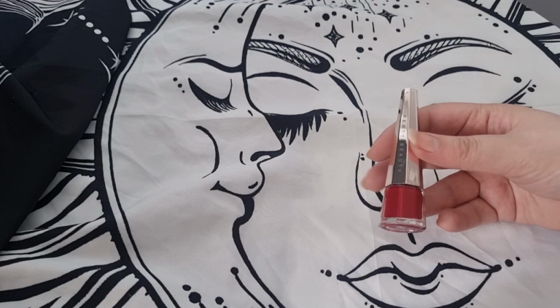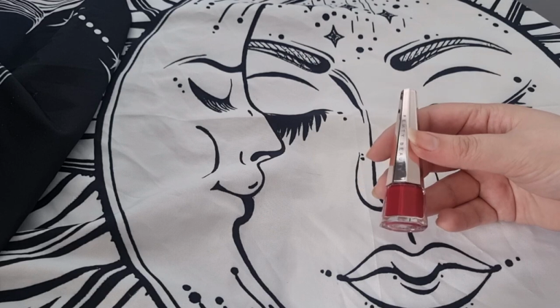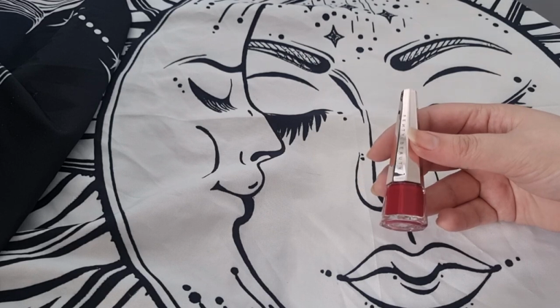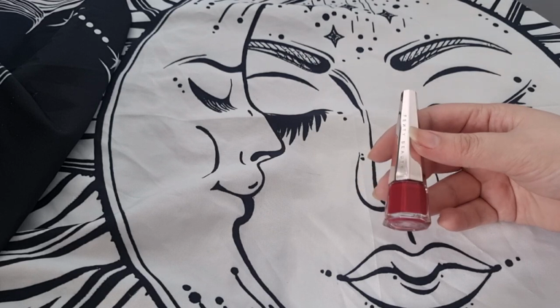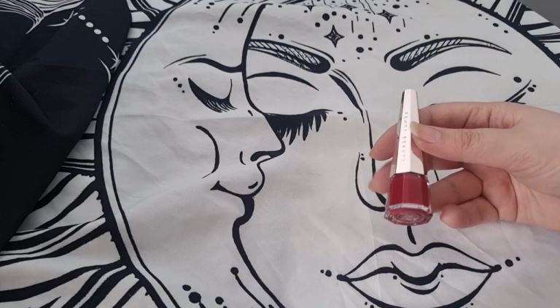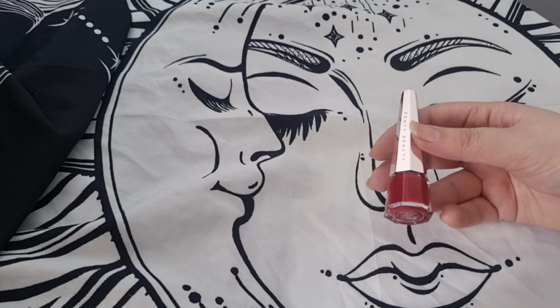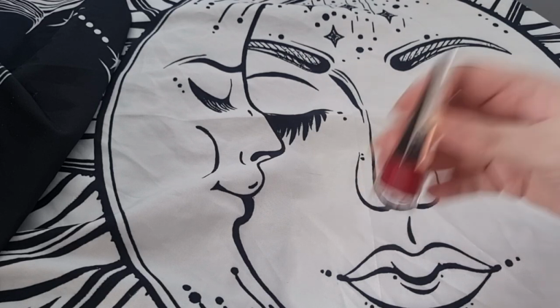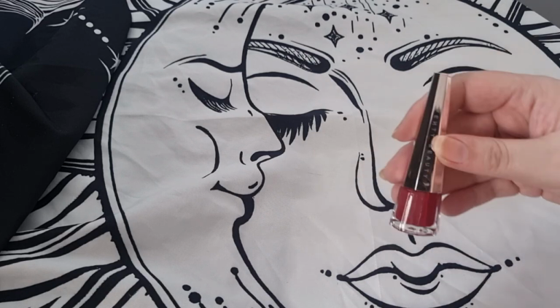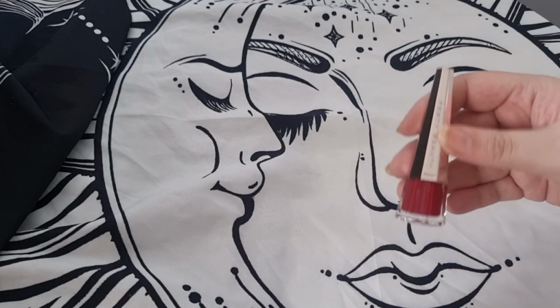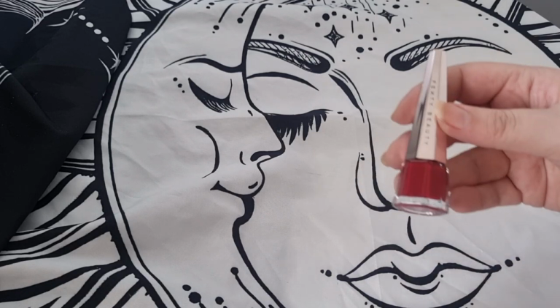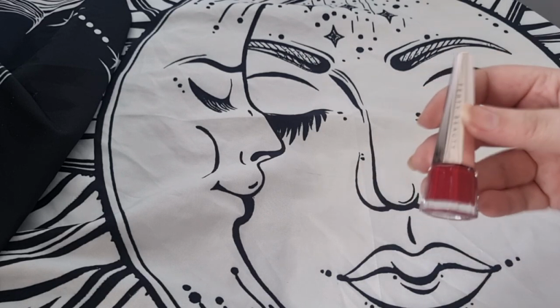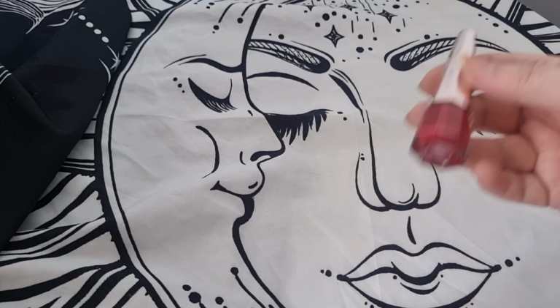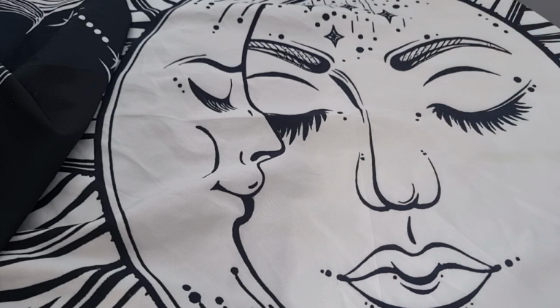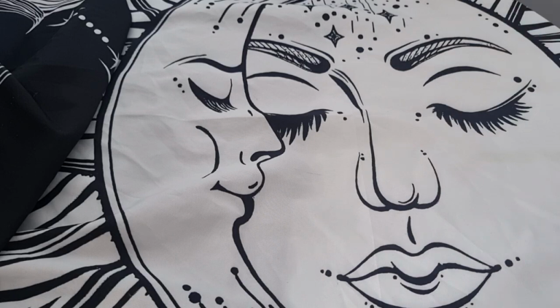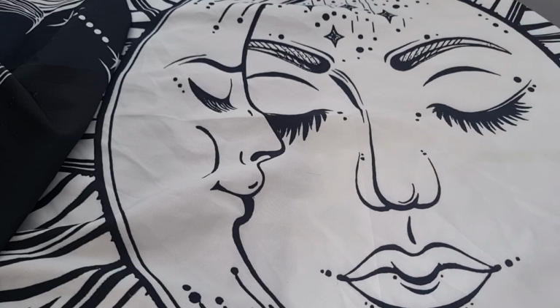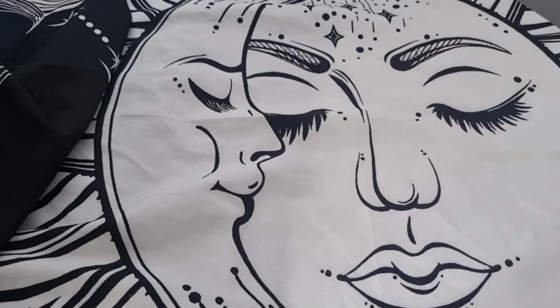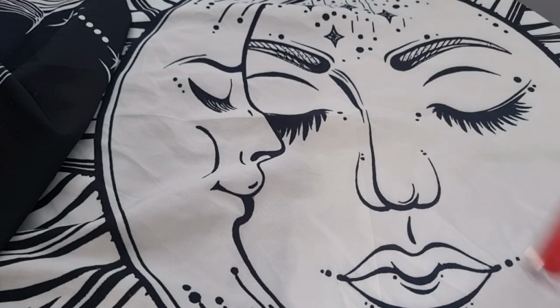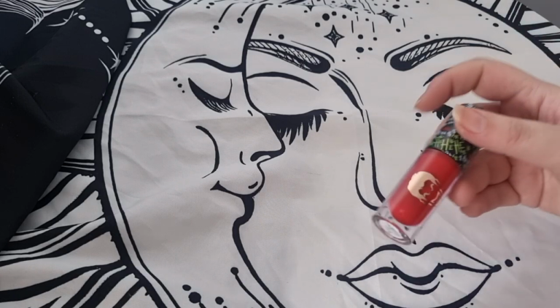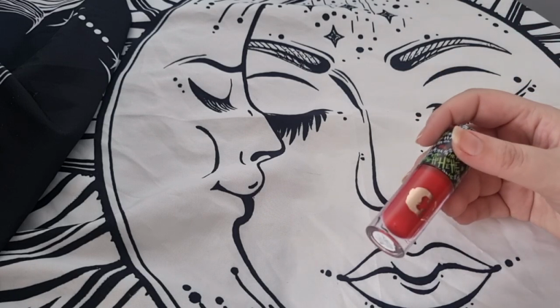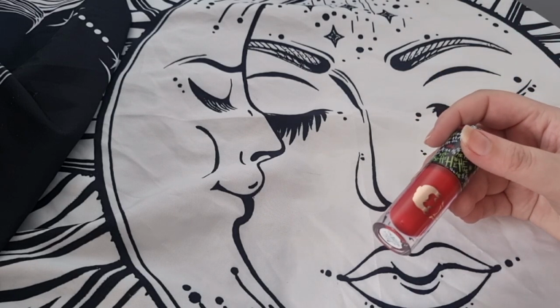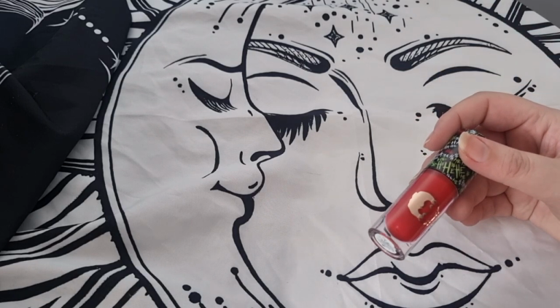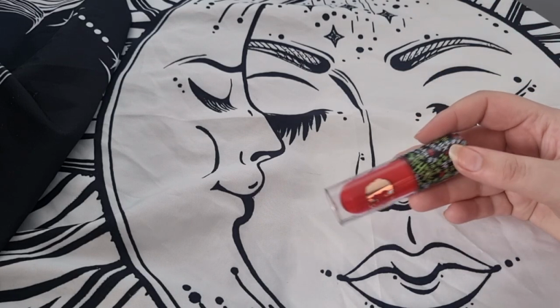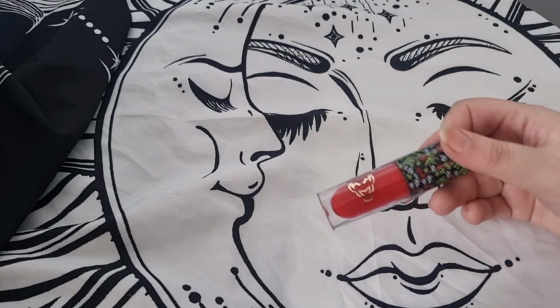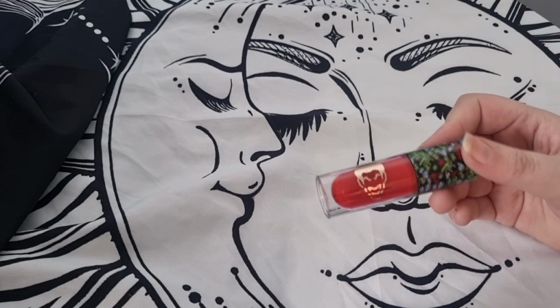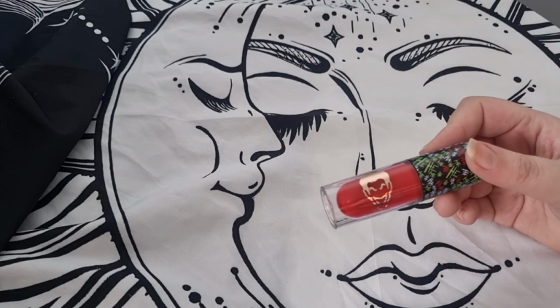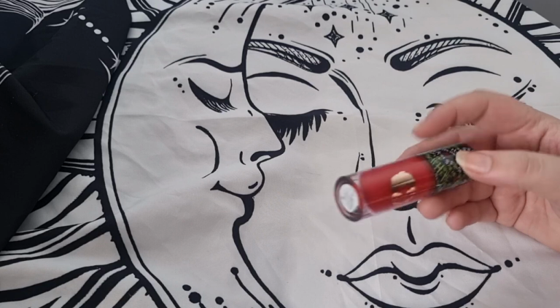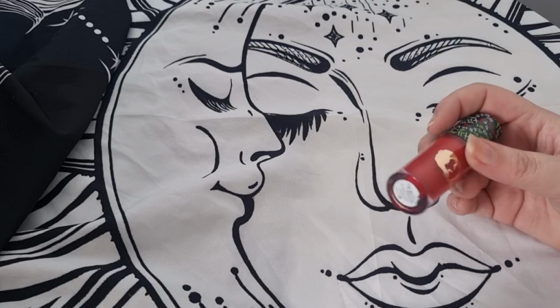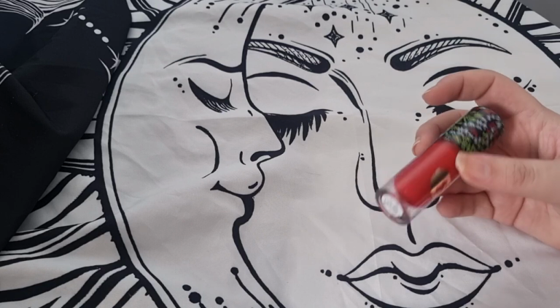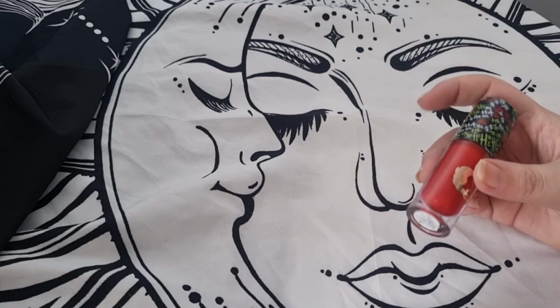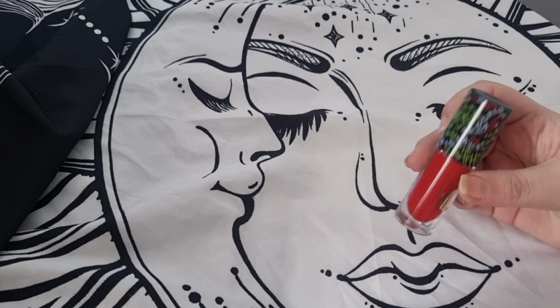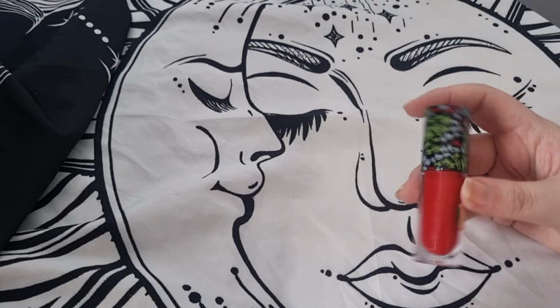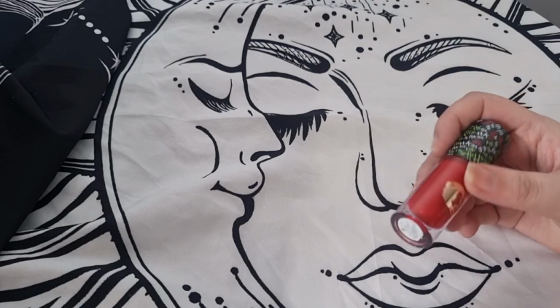I have the Fenty Beauty — I'm going to keep this one. It's been a while since I got it but I still use it. It's still stunning and it's one of my favourite lipsticks of all time.